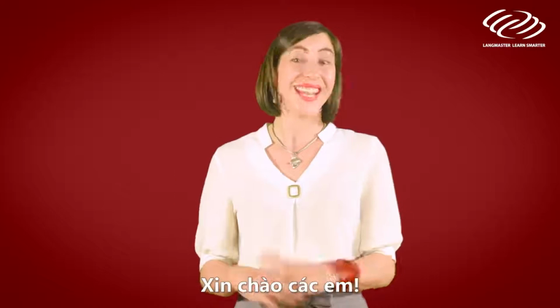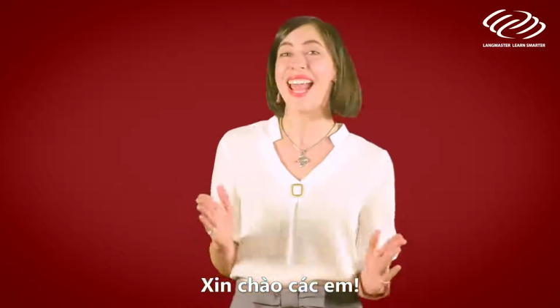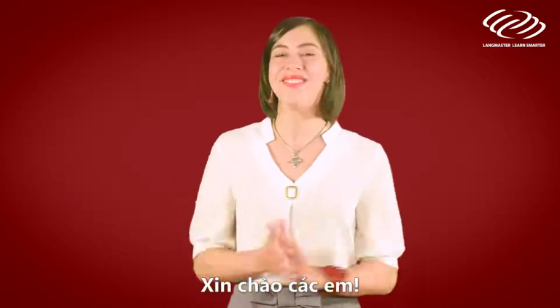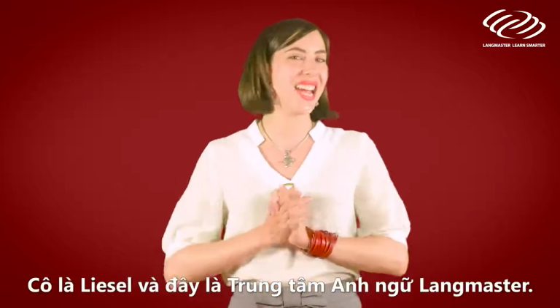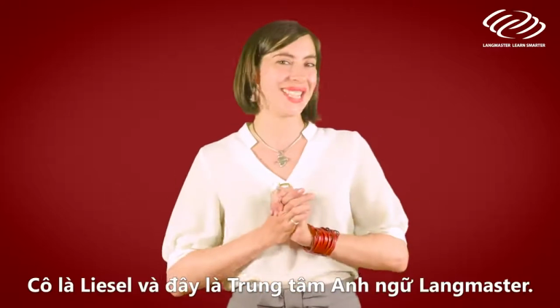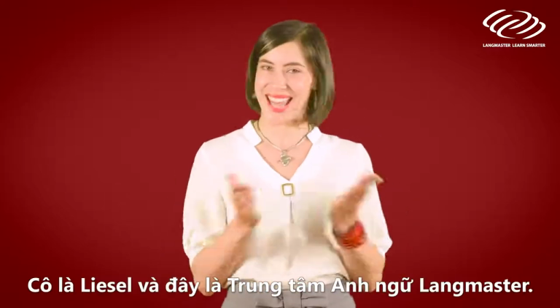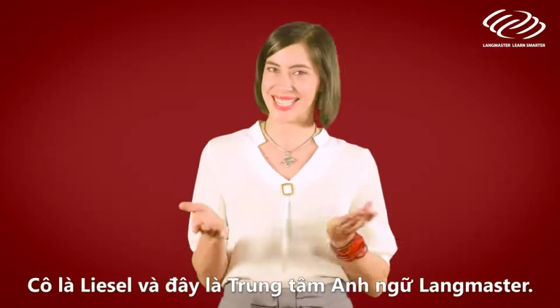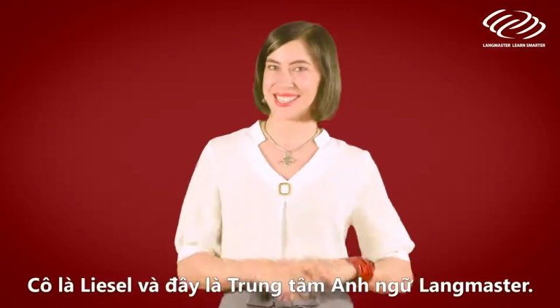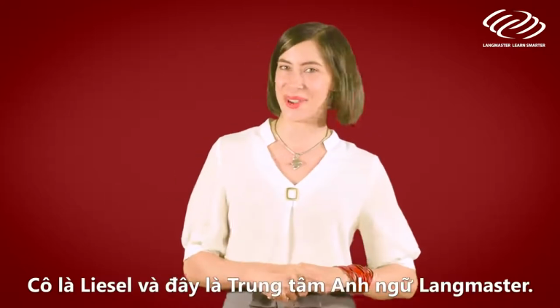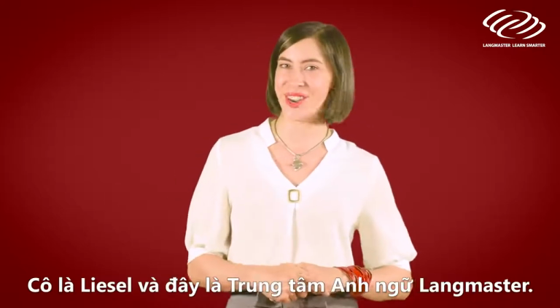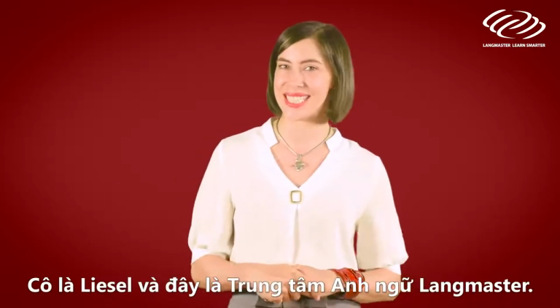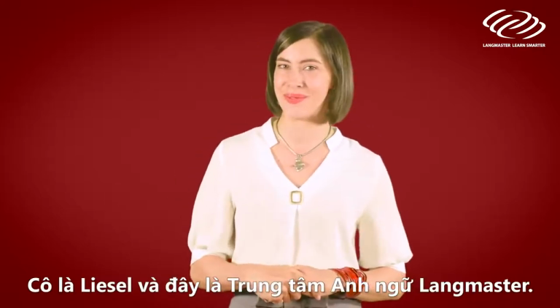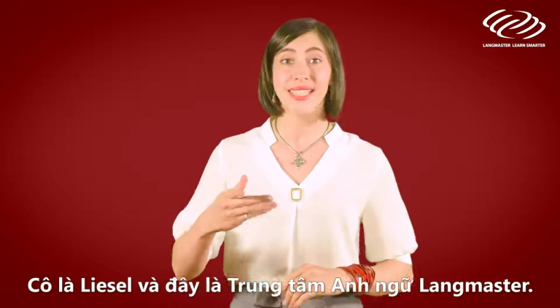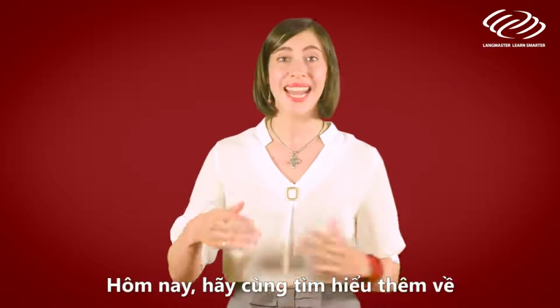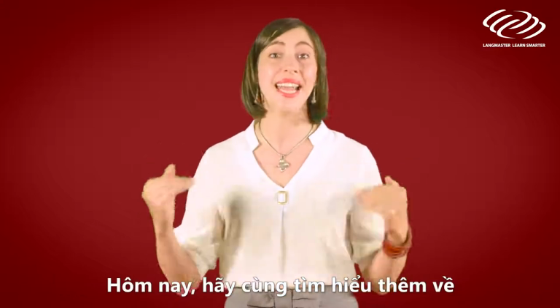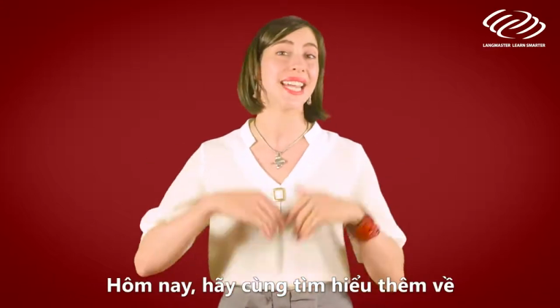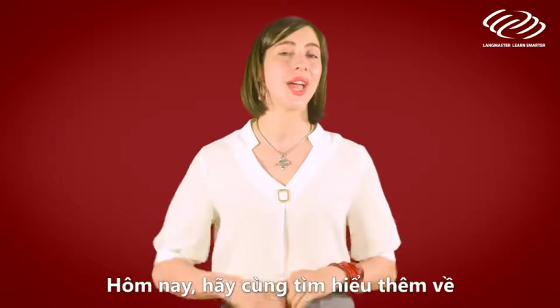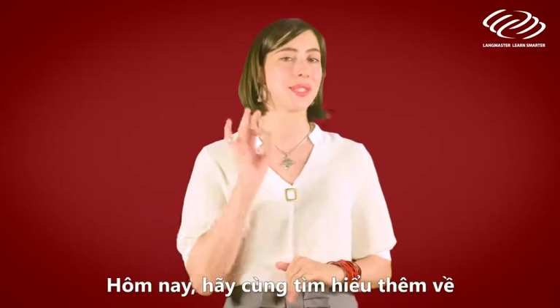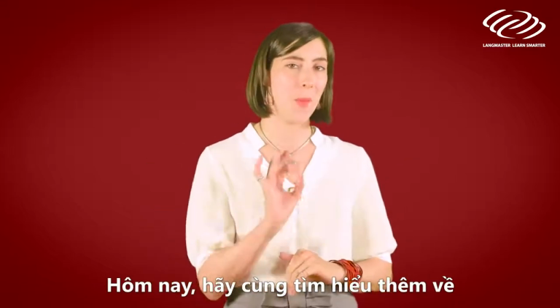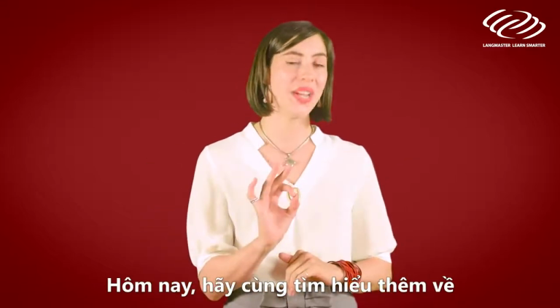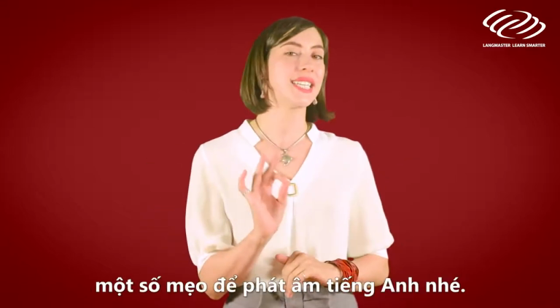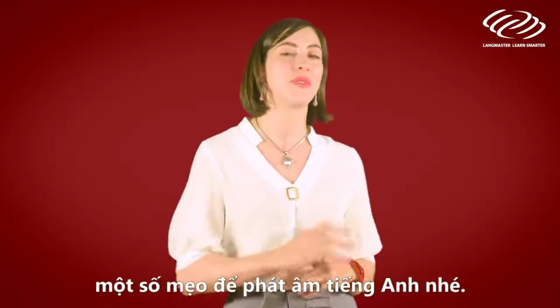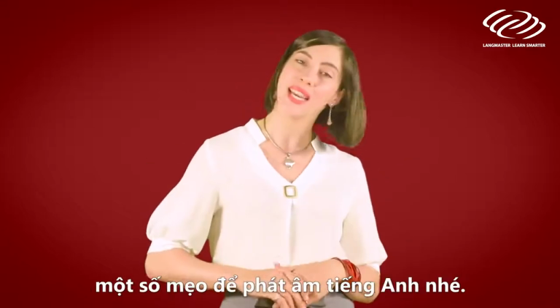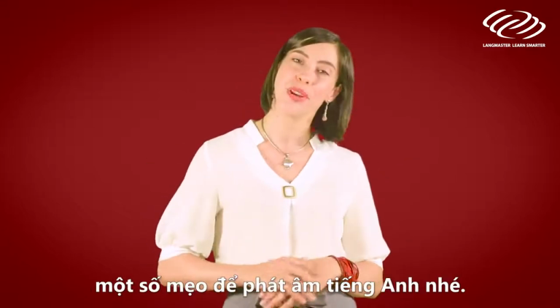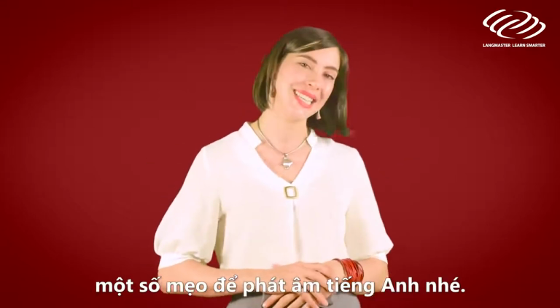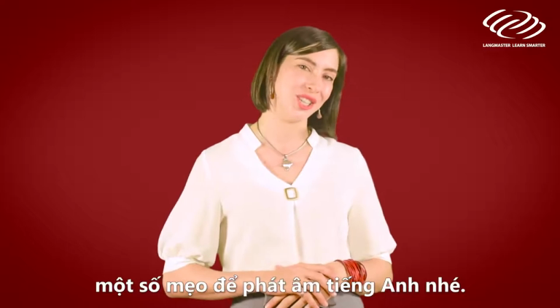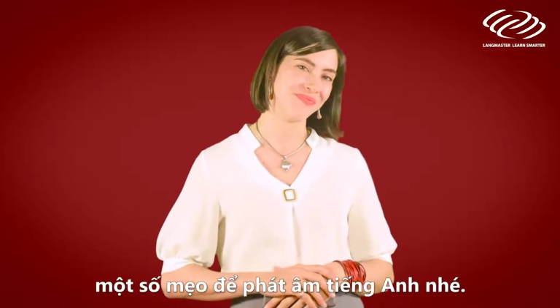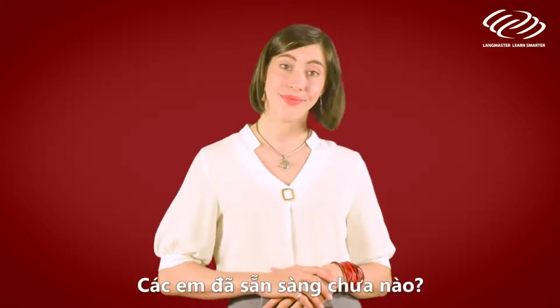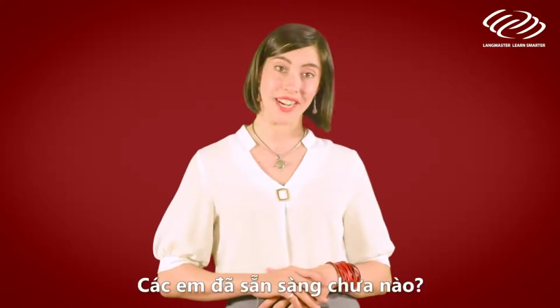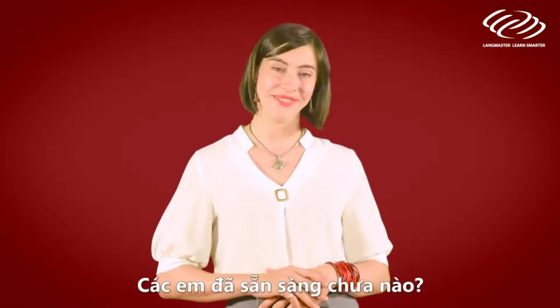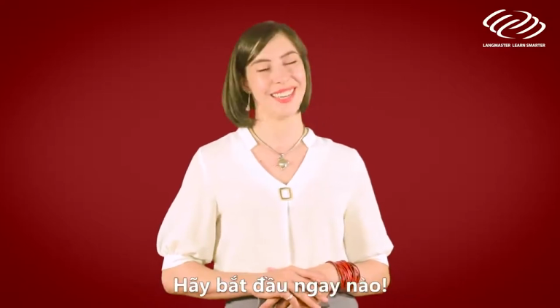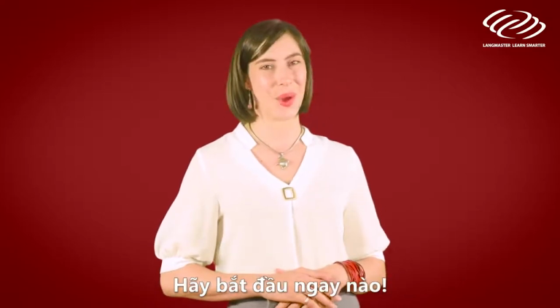Hiya! I'm Liesl and this is Langmaster Learning System. Today let's take a look at some more tips for English pronunciation. Are you ready? Let's go!